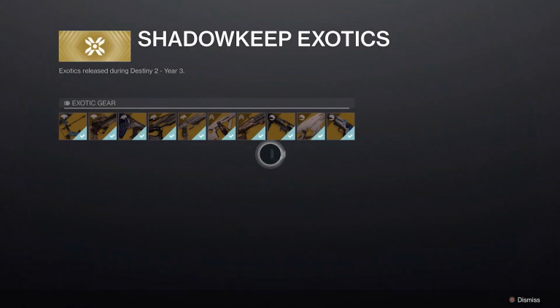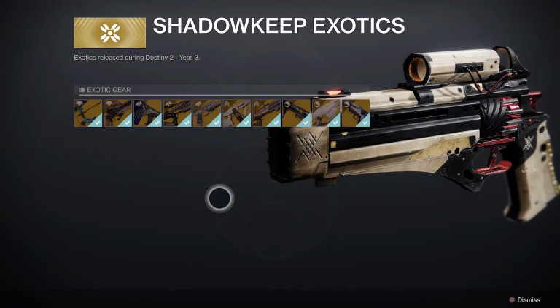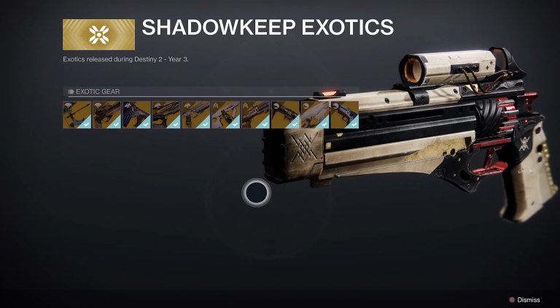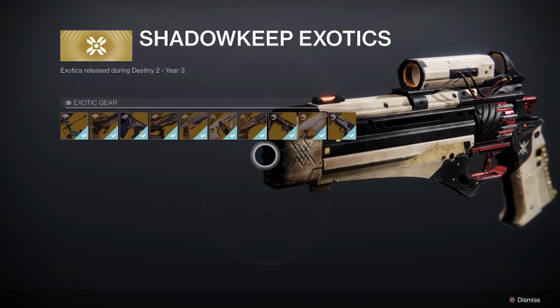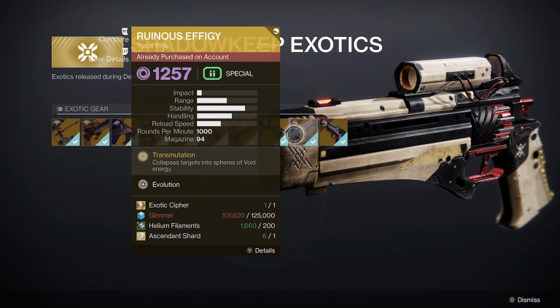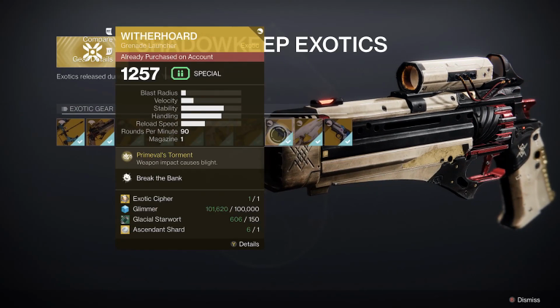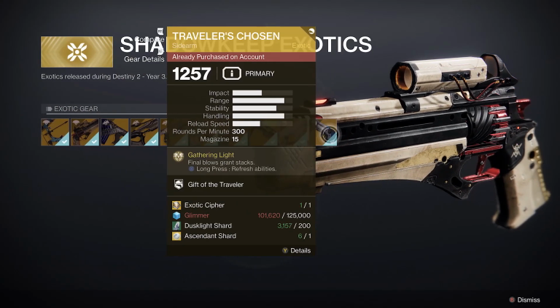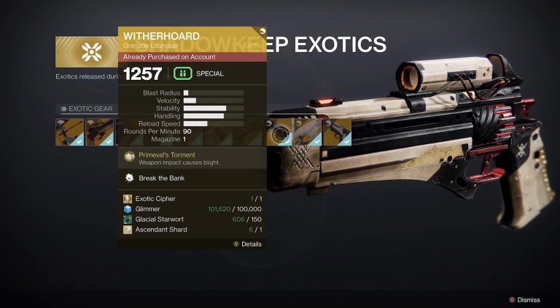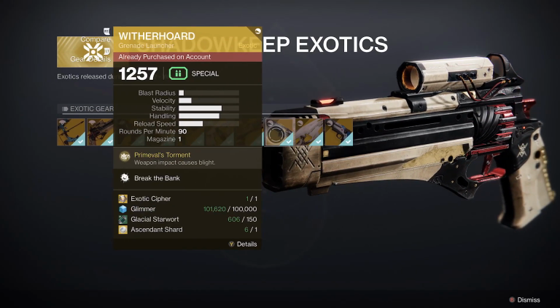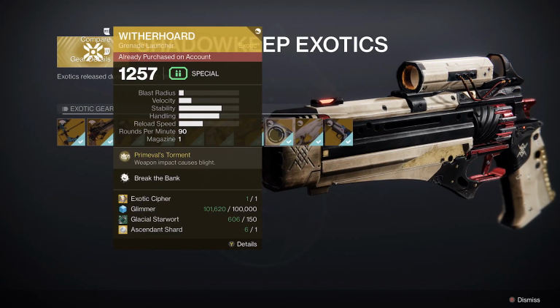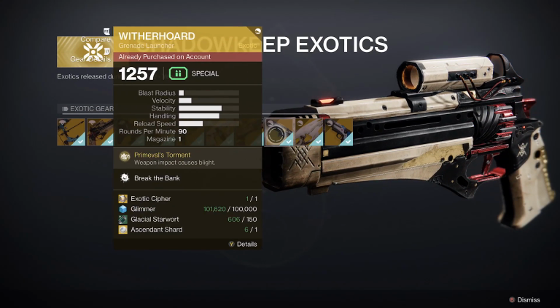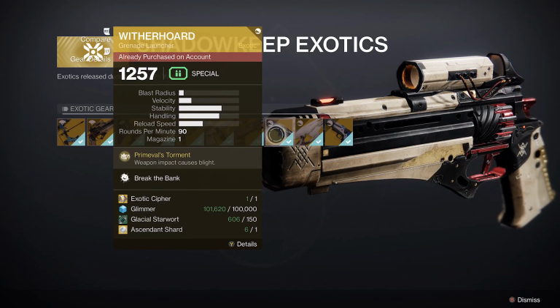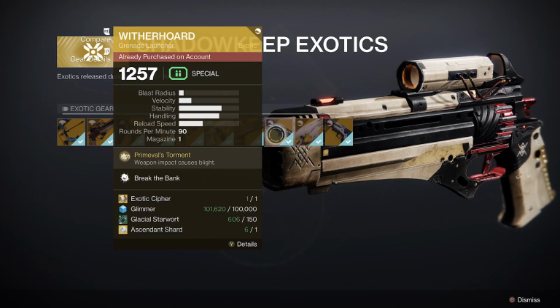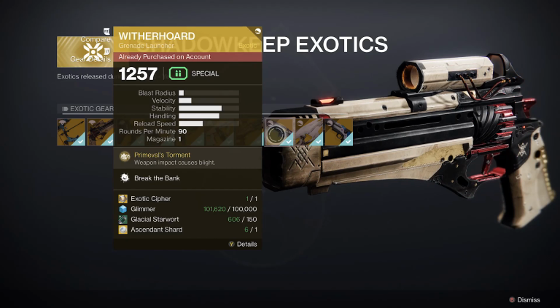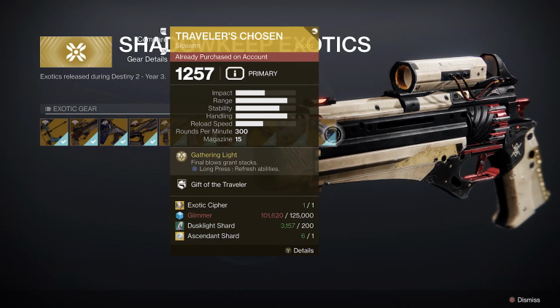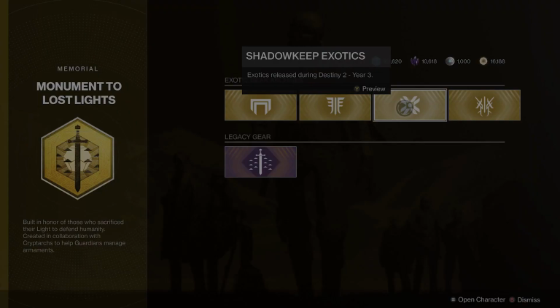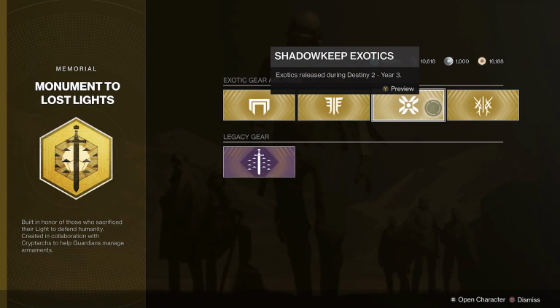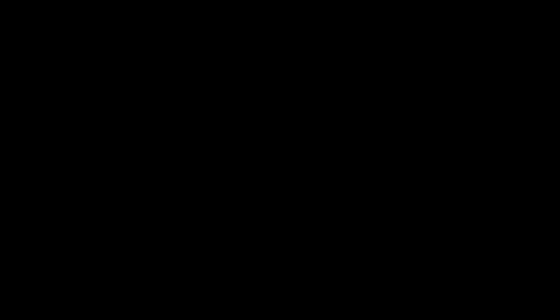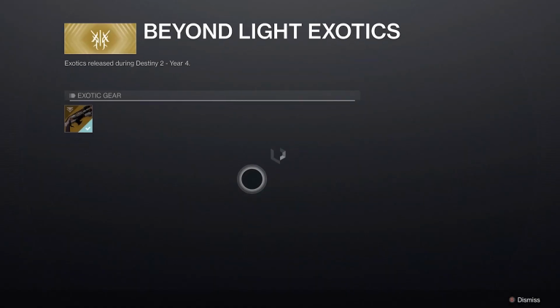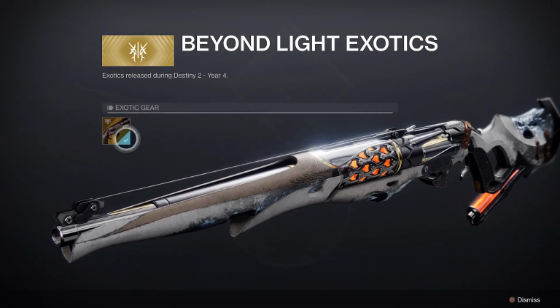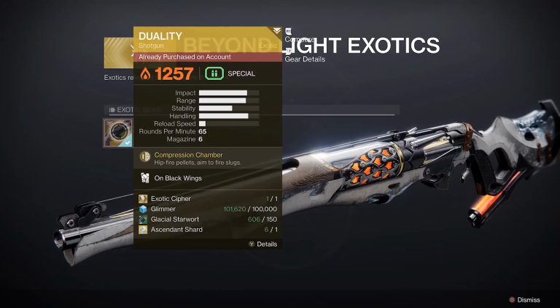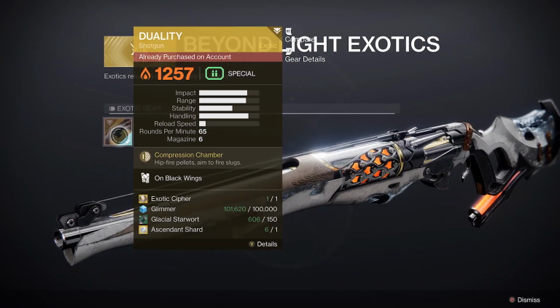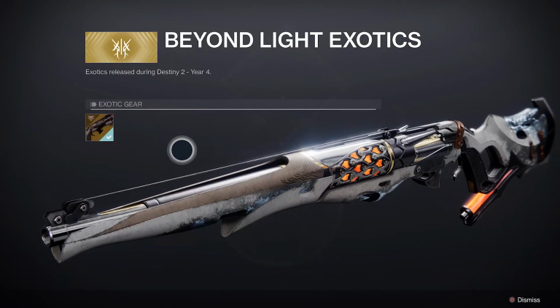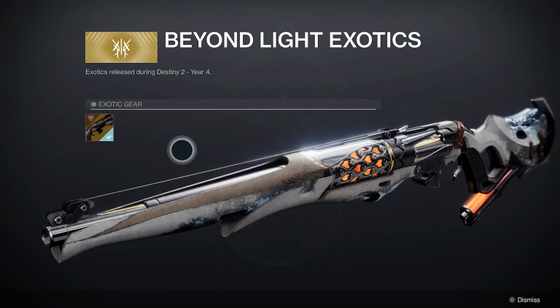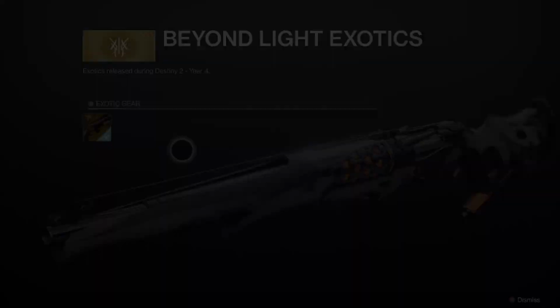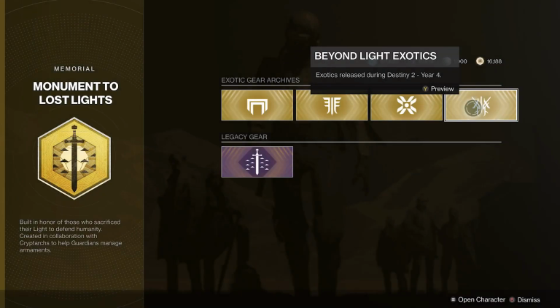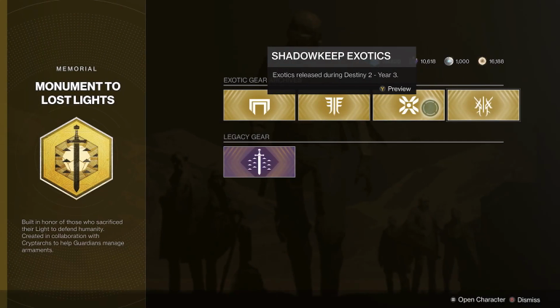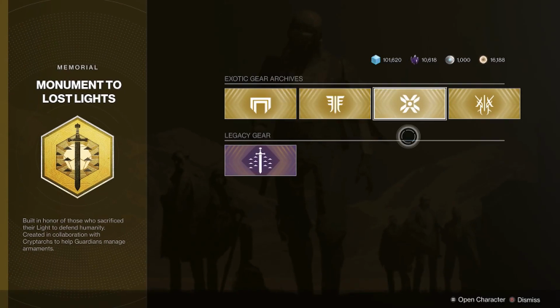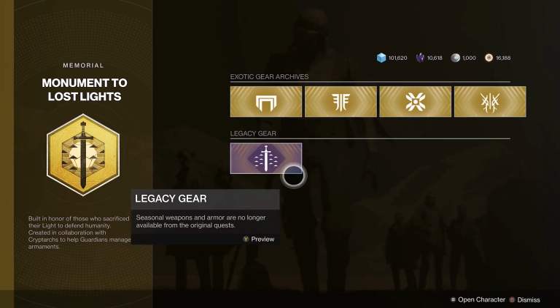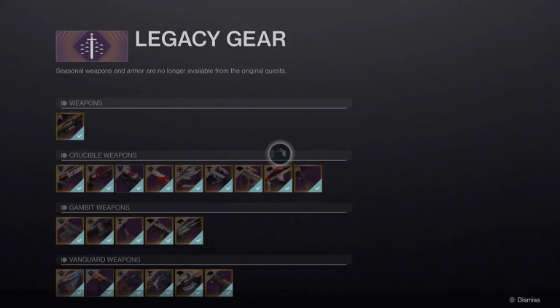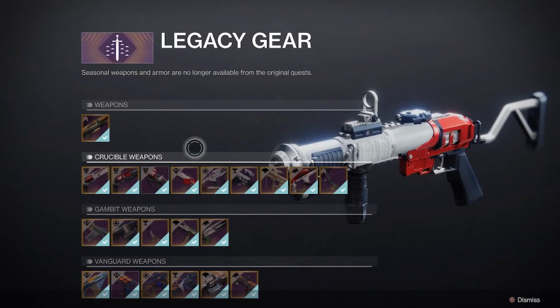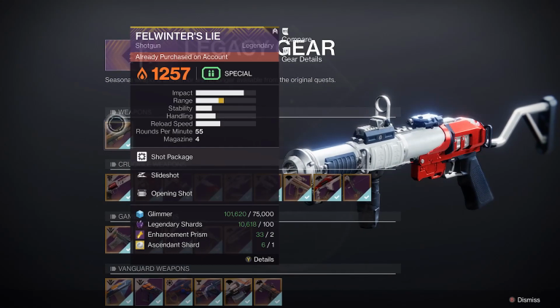They also added three more: the Witherhoard, the Ruinous Effigy, and the Traveler's Chosen — those were from Season 11. And the other one added is from last season, the season pass weapon Duality.